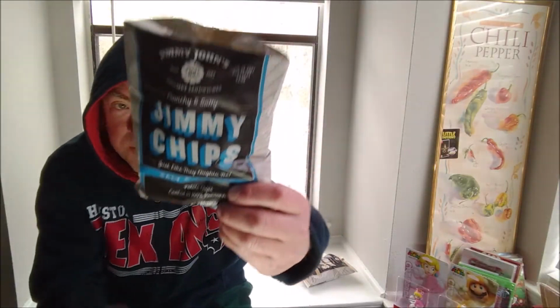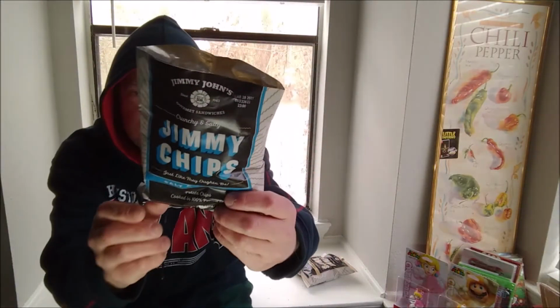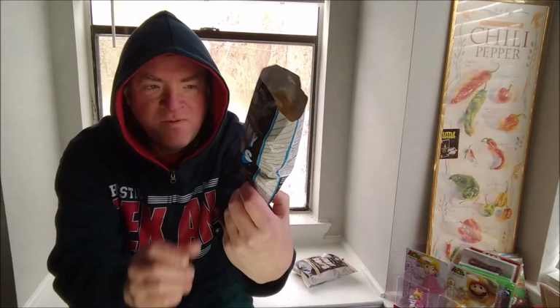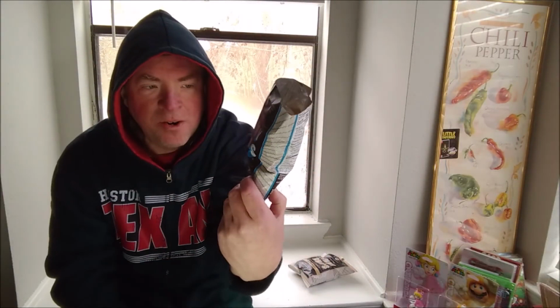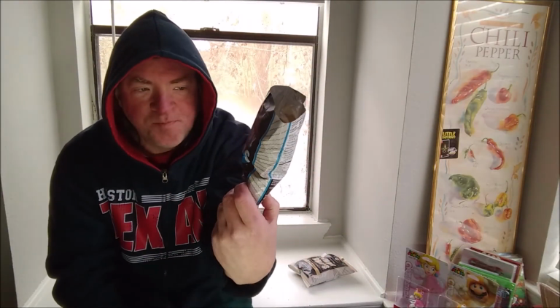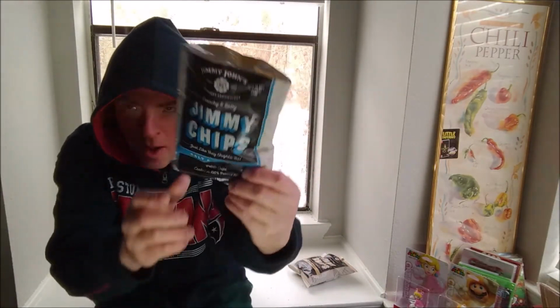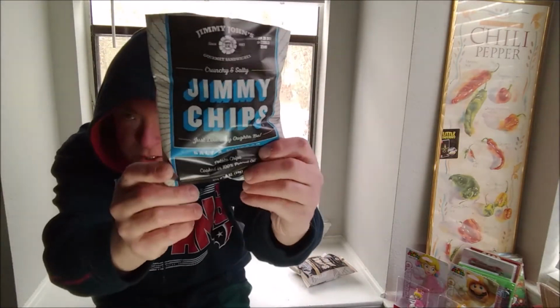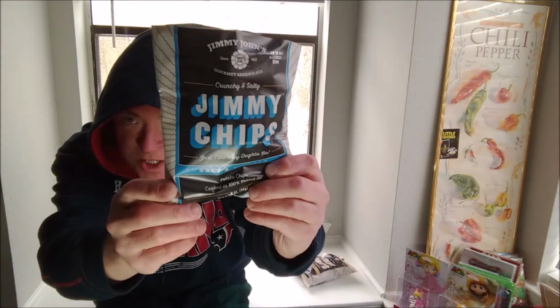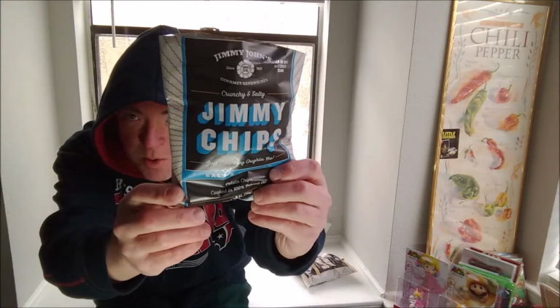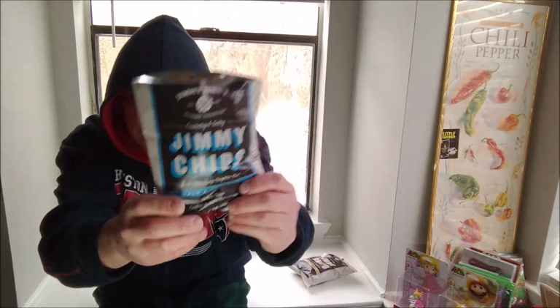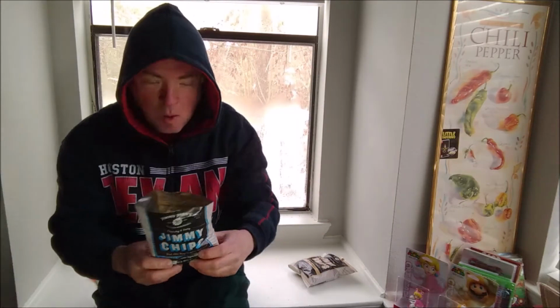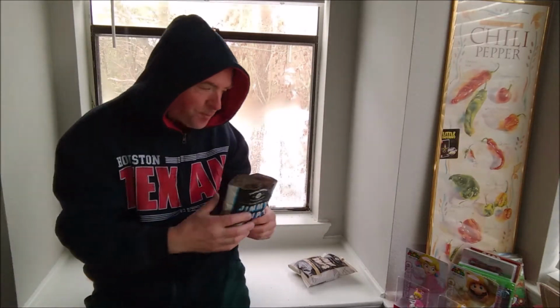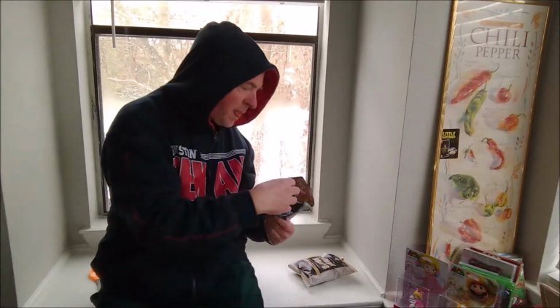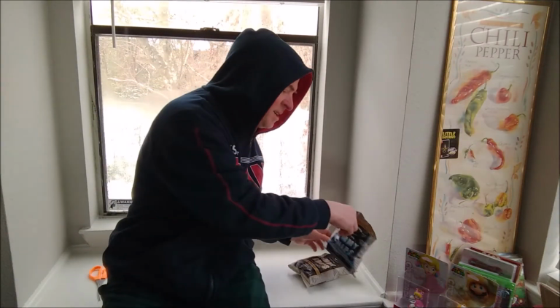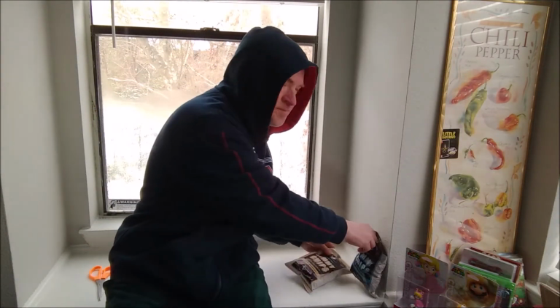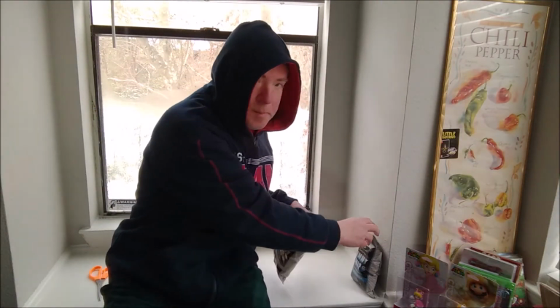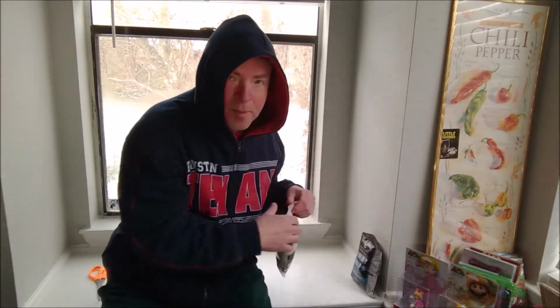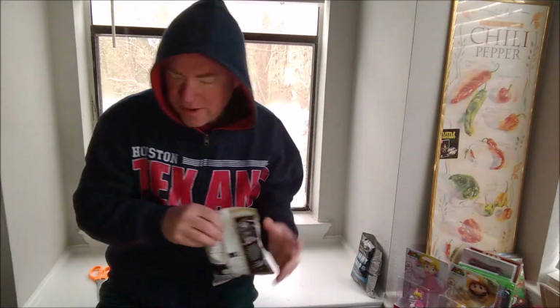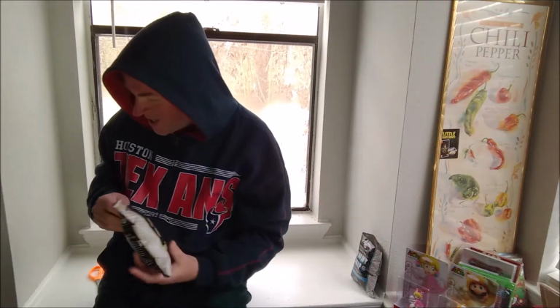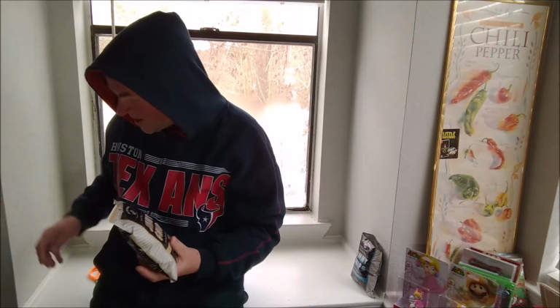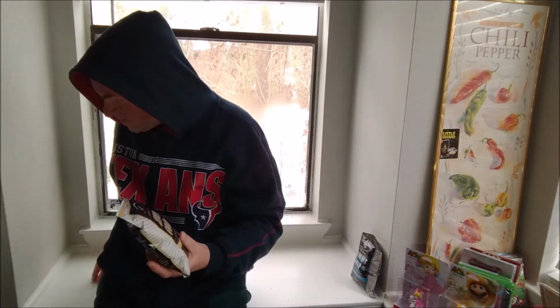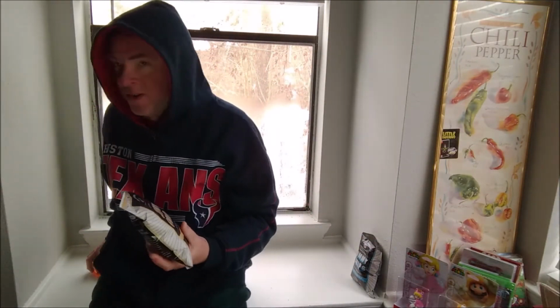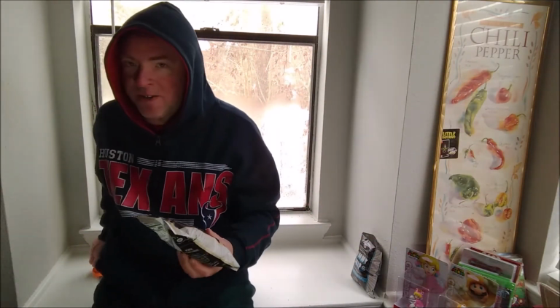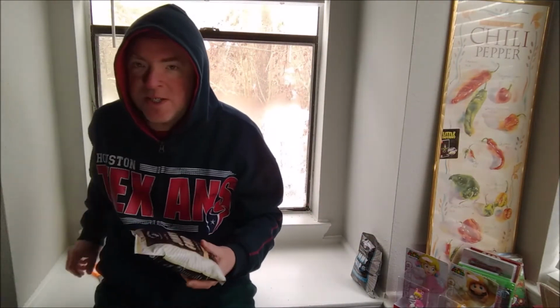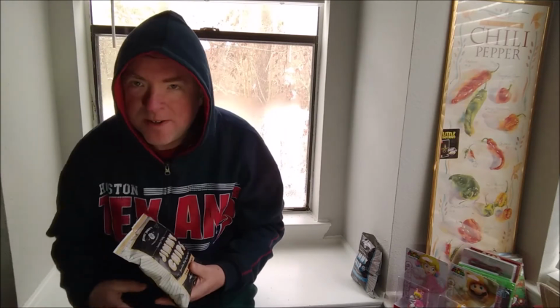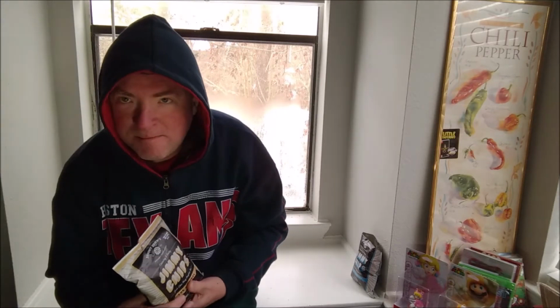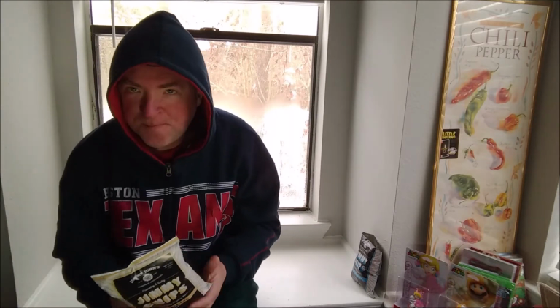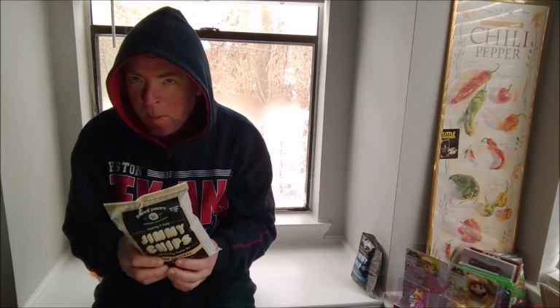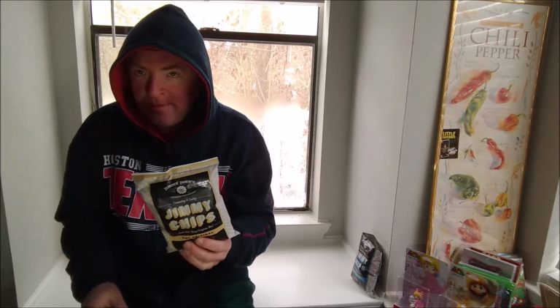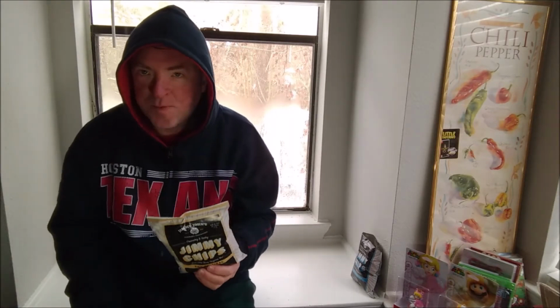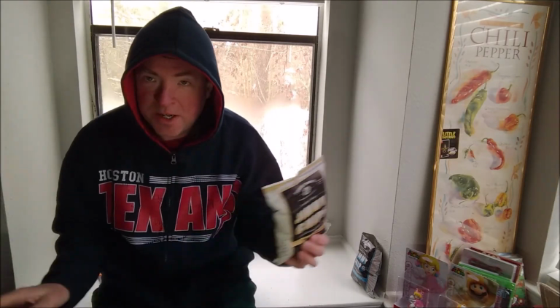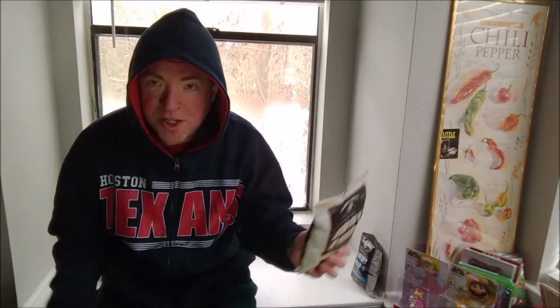So, salt and vinegar Jimmy chips — I like them. They're a kettle cooked style of standard chips.